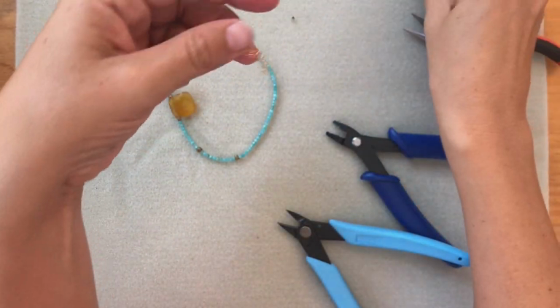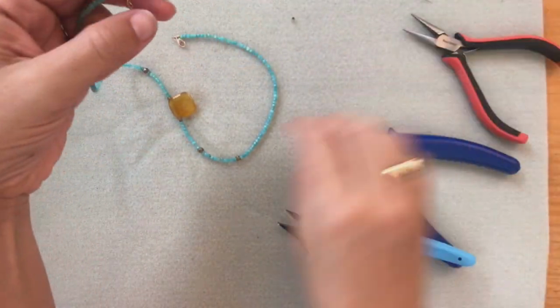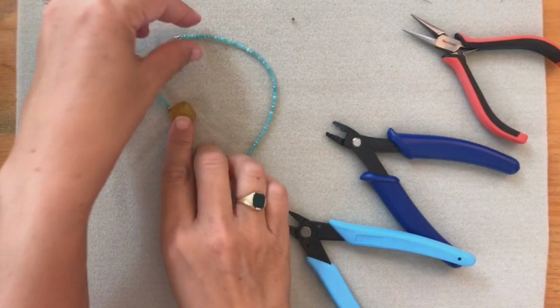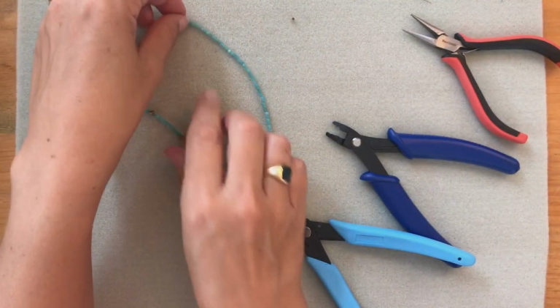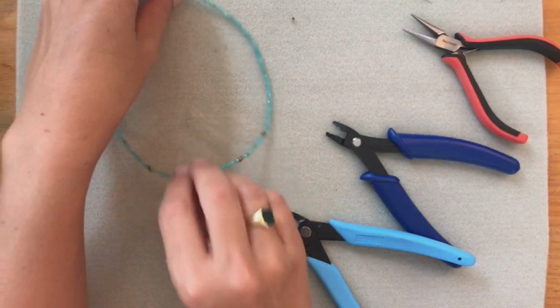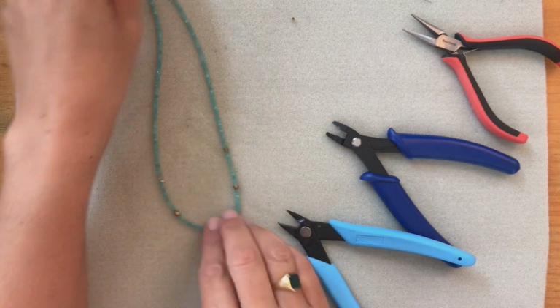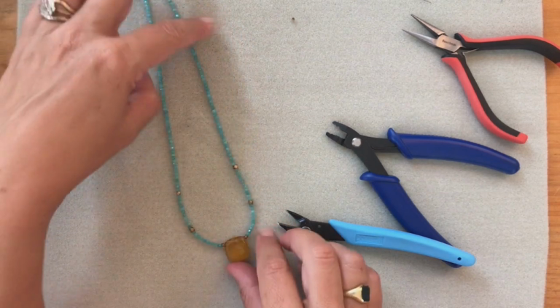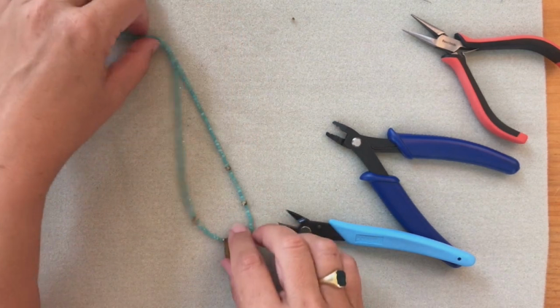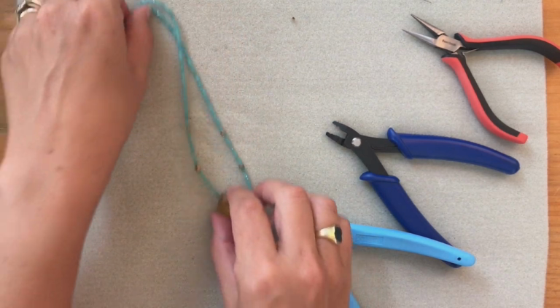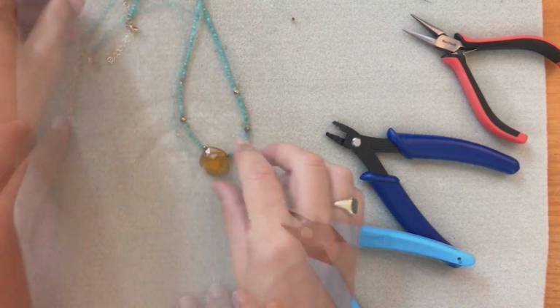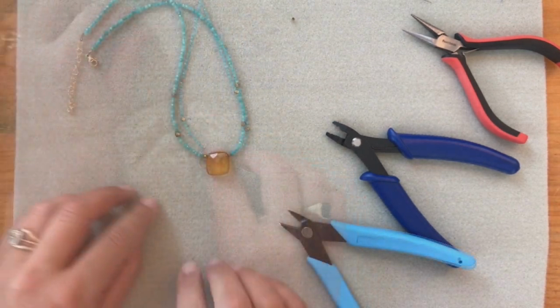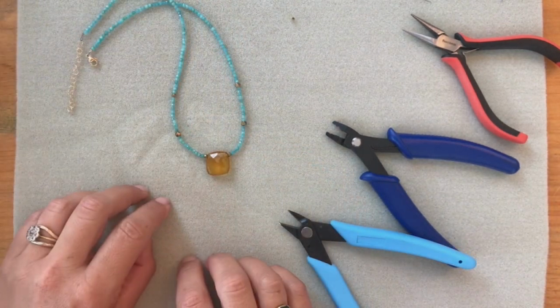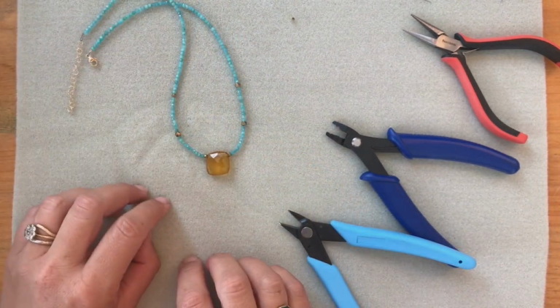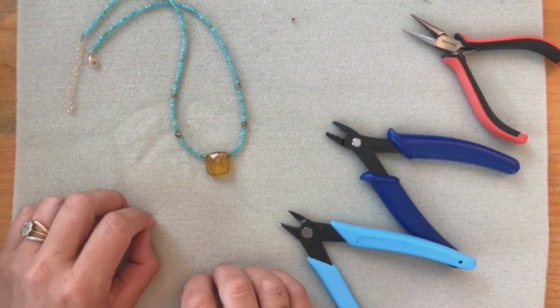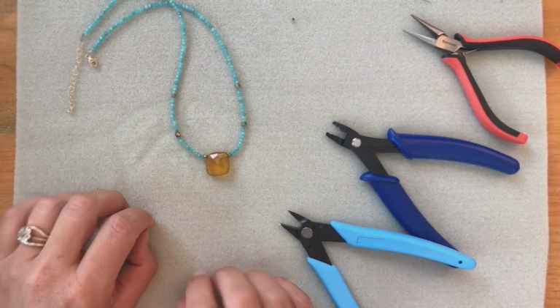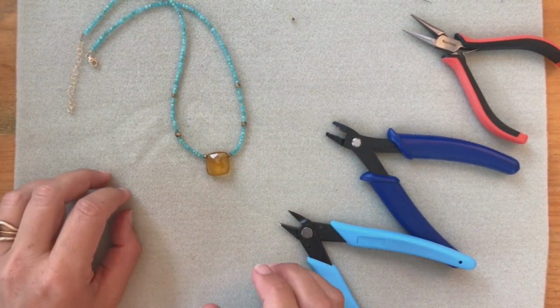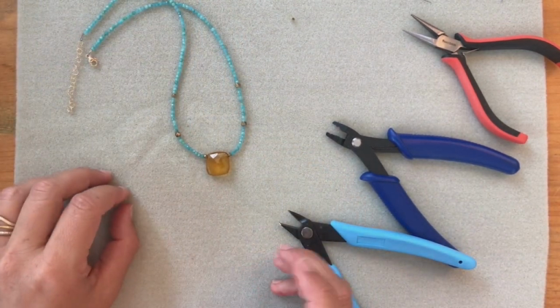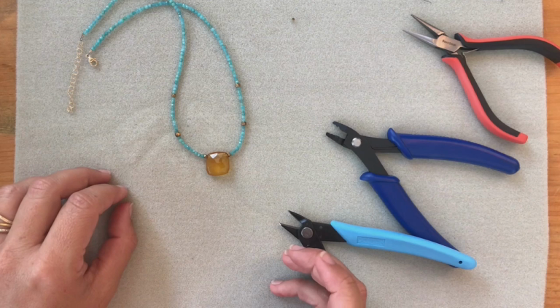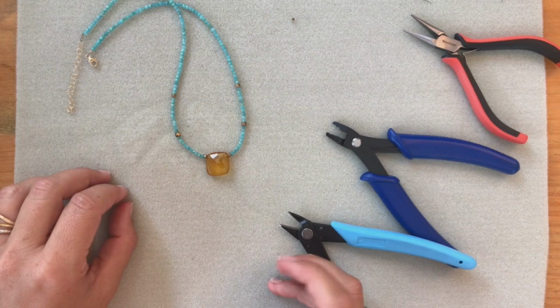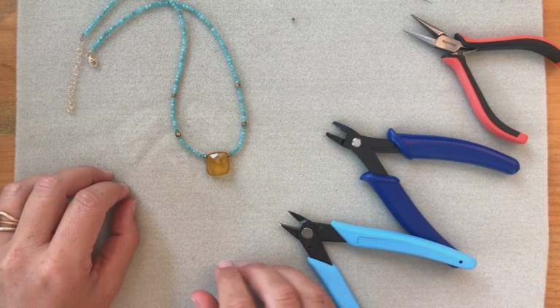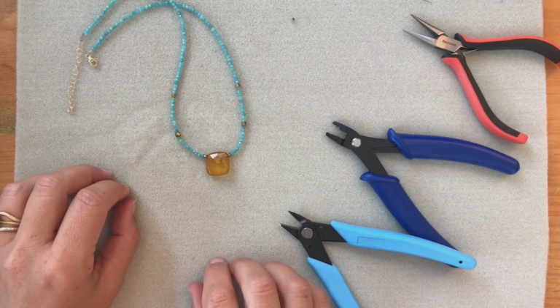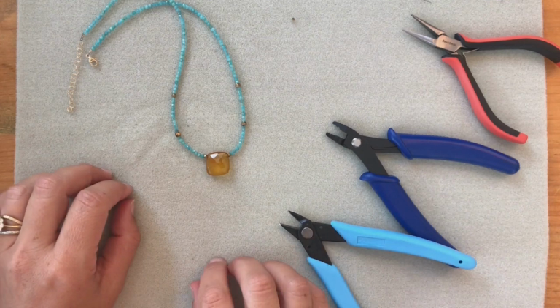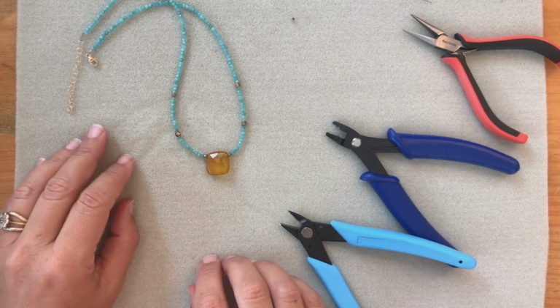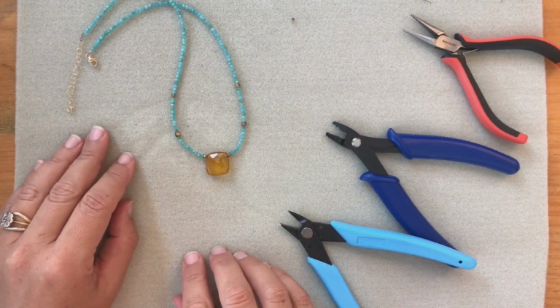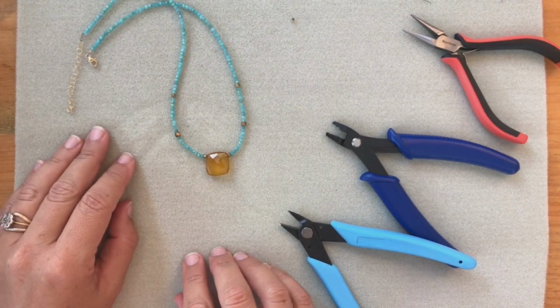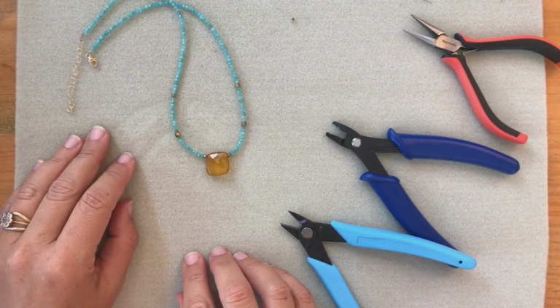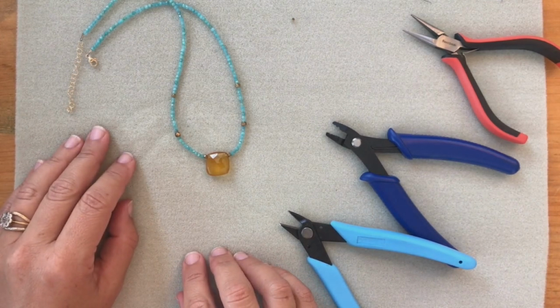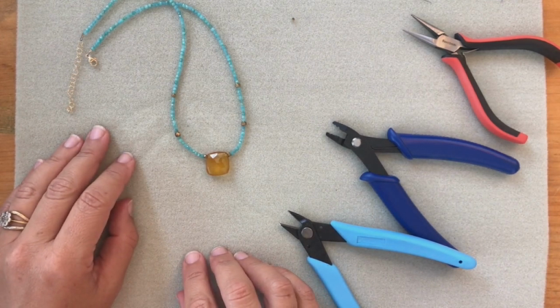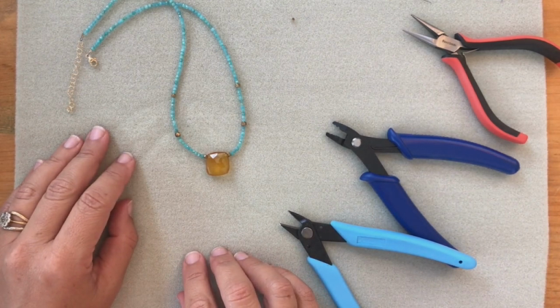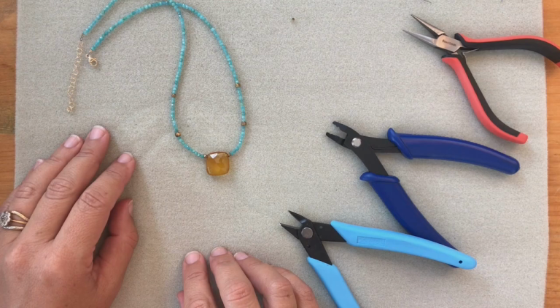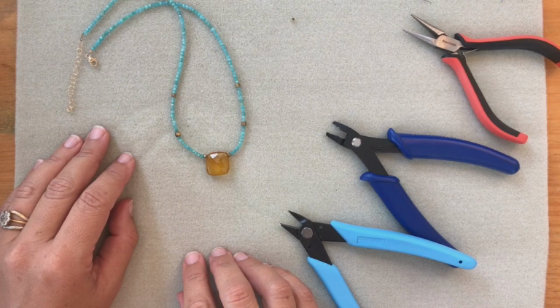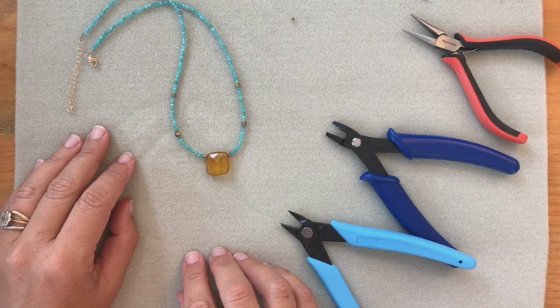Guess what? You have a professionally closed necklace. Well done! If you like this video and want to see more like it, please follow me or go to my website, shopsaskia.com. Have fun creating!